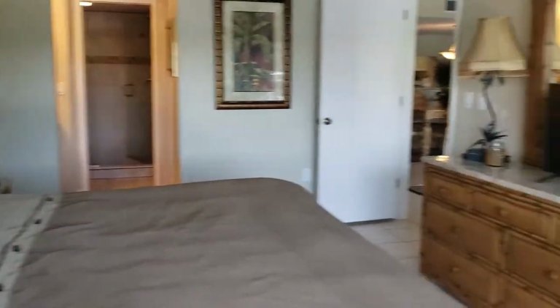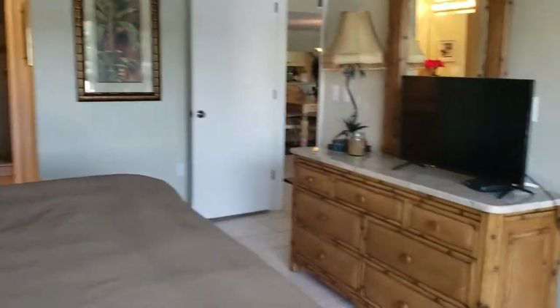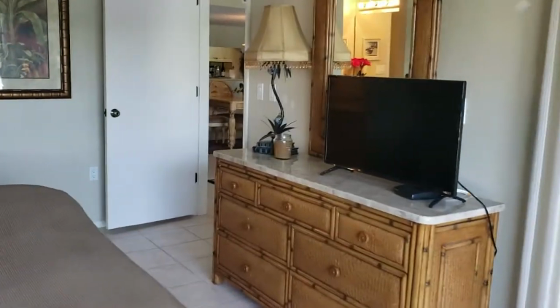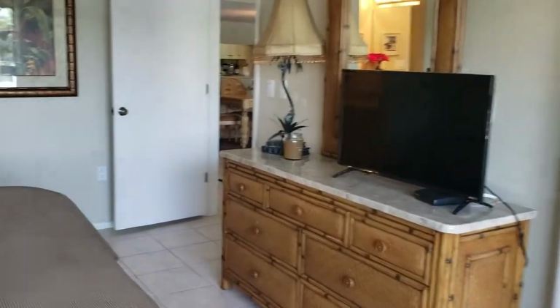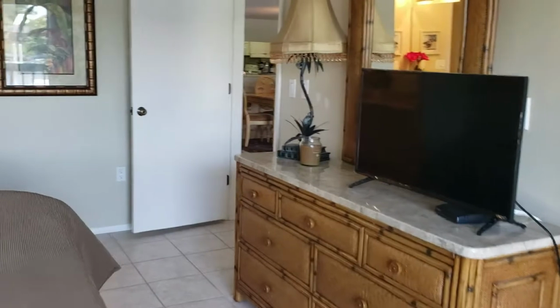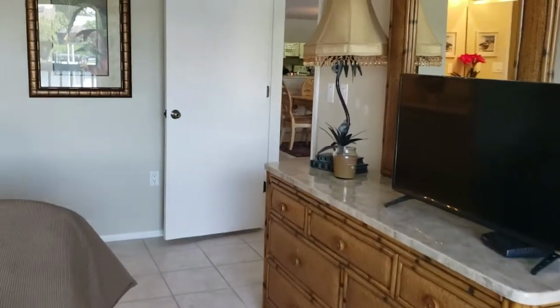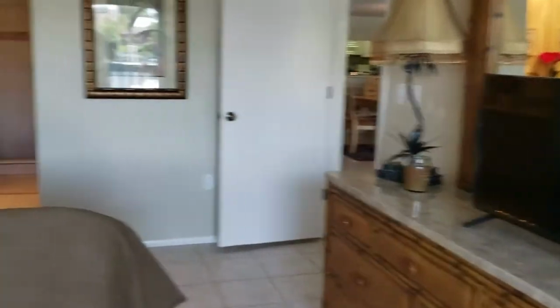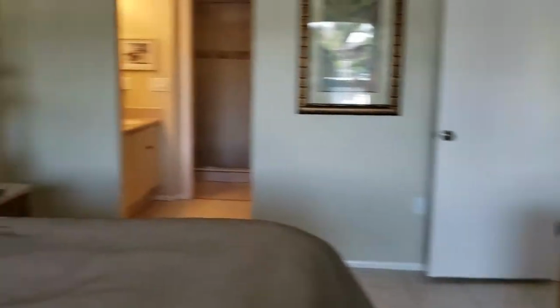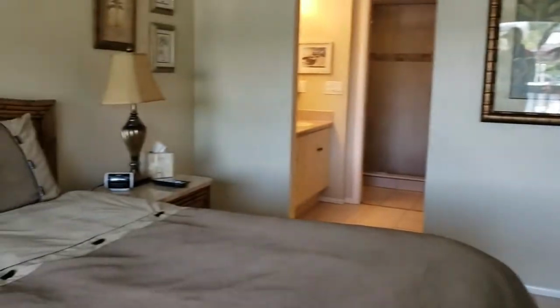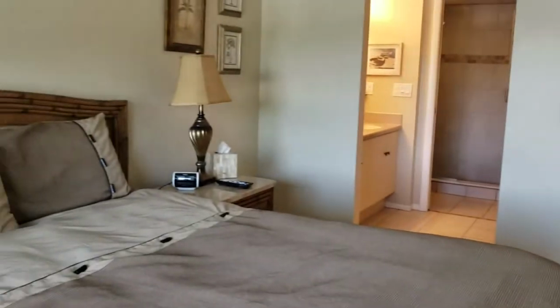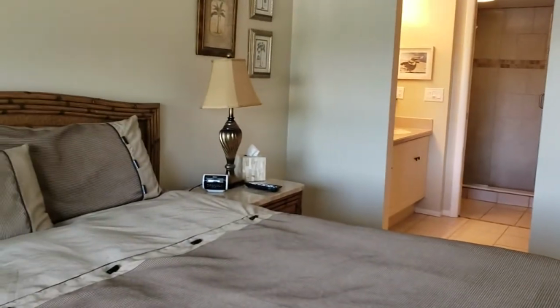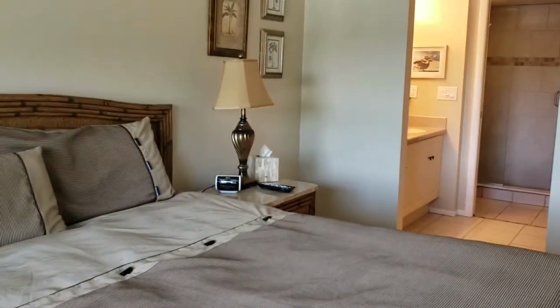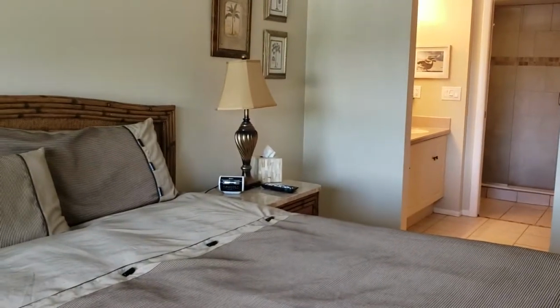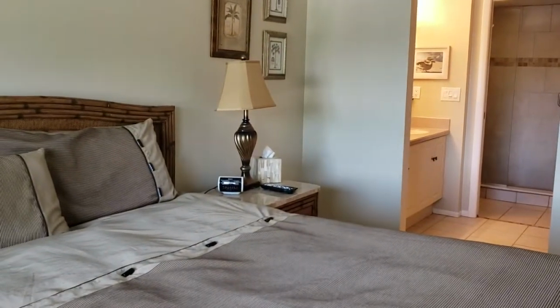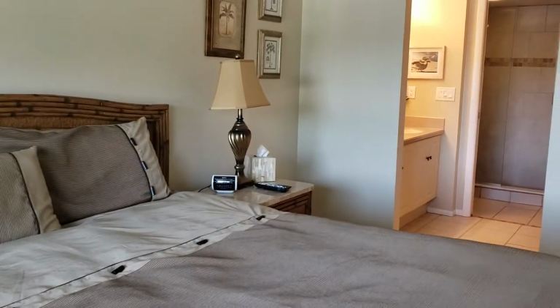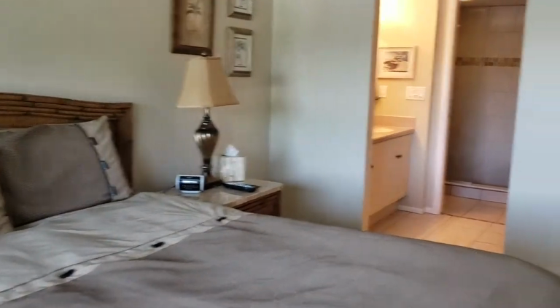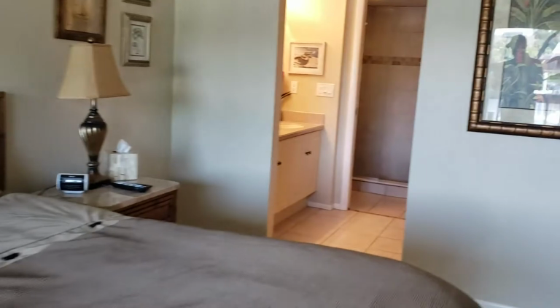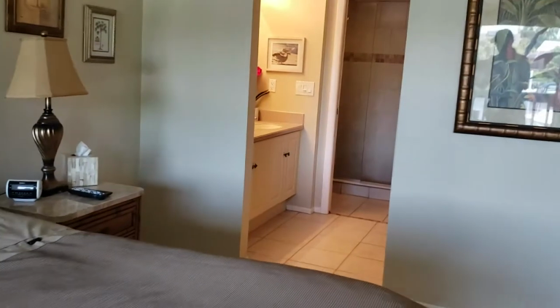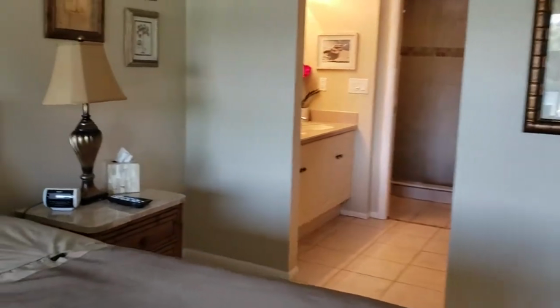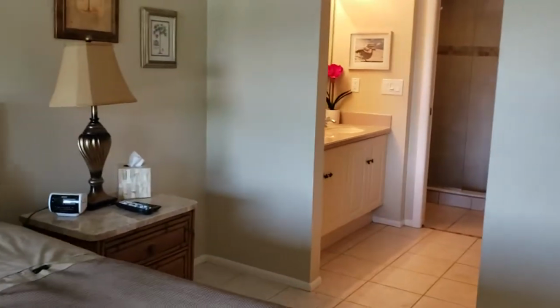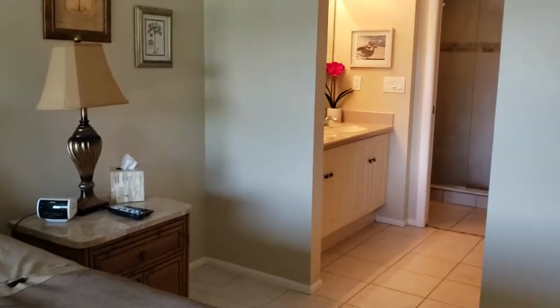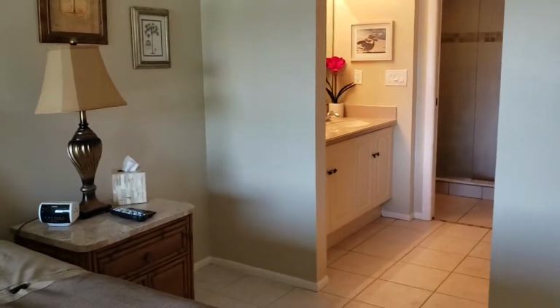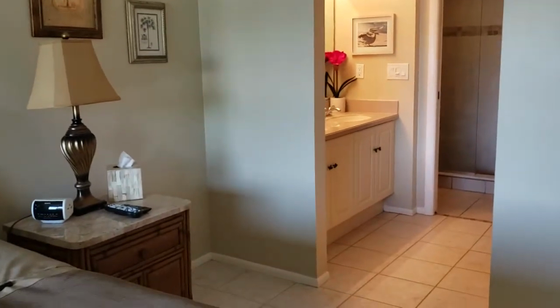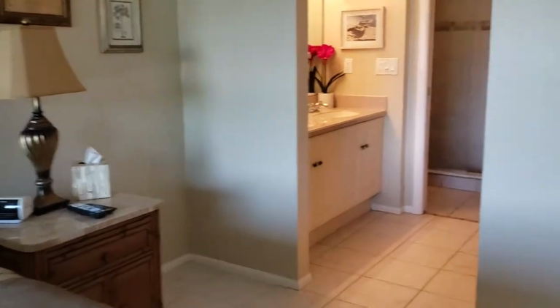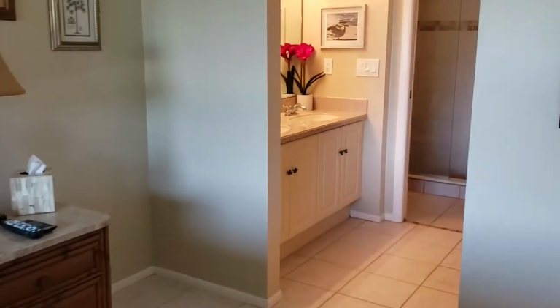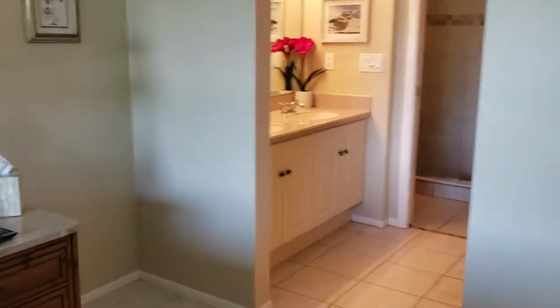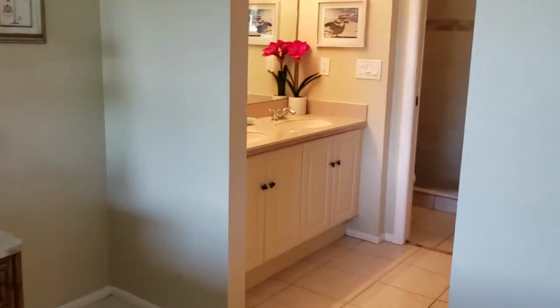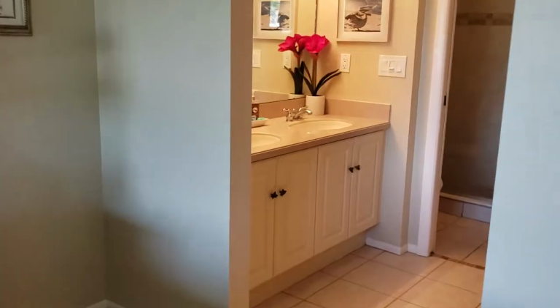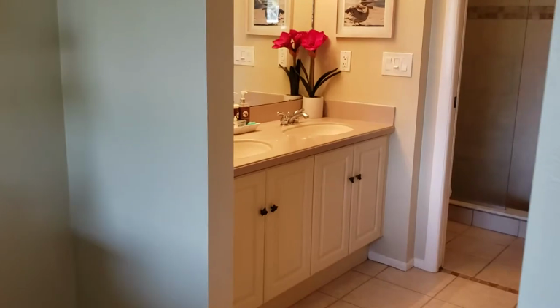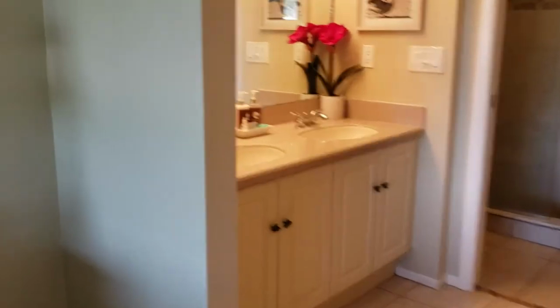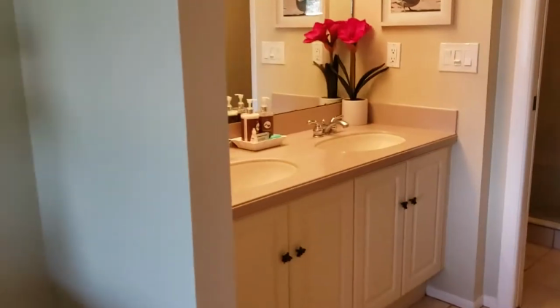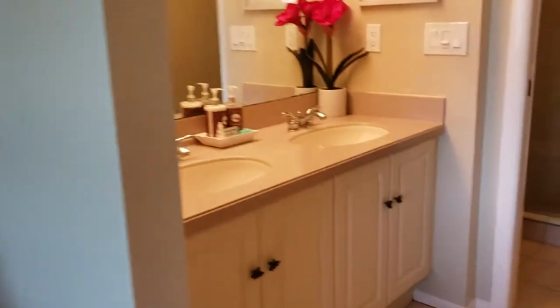This unit is listed at $569,000, which isn't bad. The fees here are $600 a month, so the total annual fees are $7,200 a year.